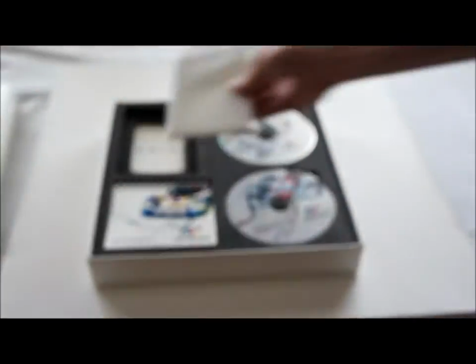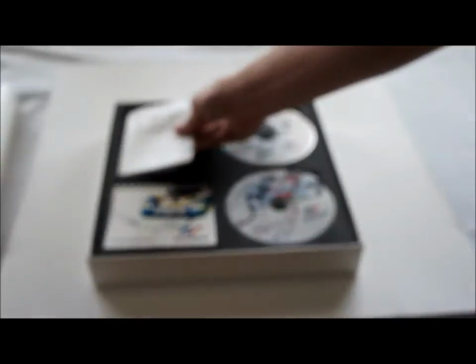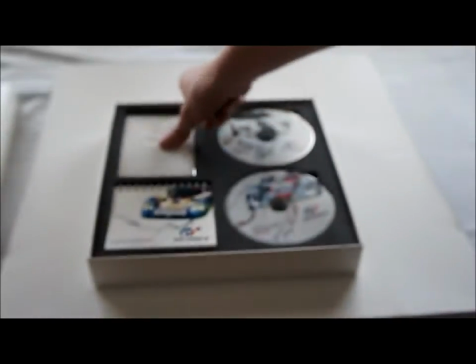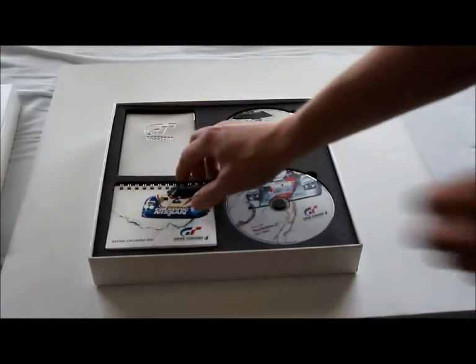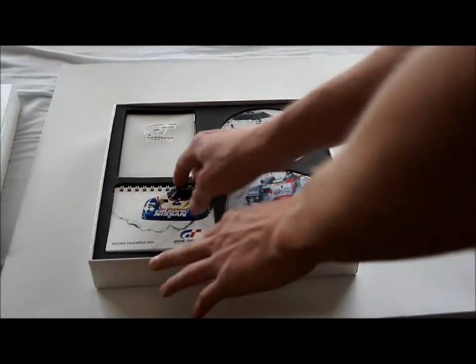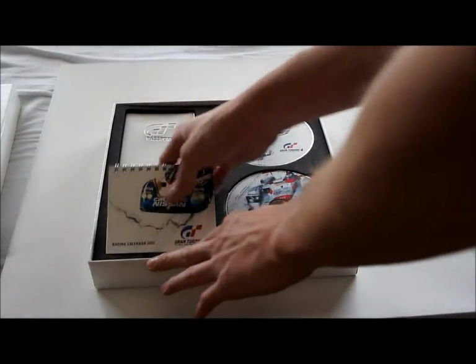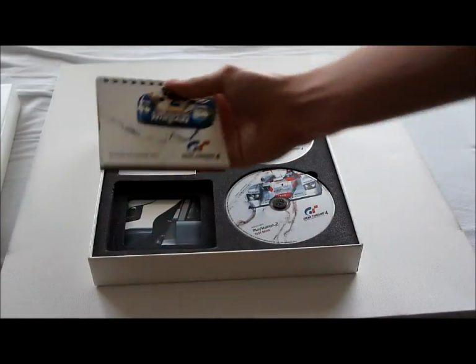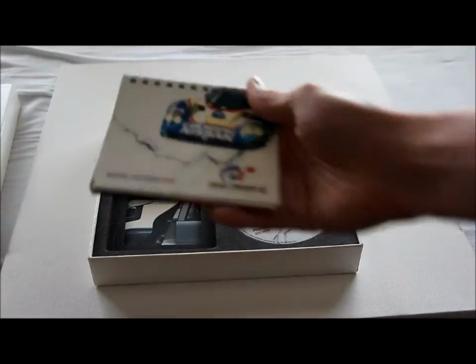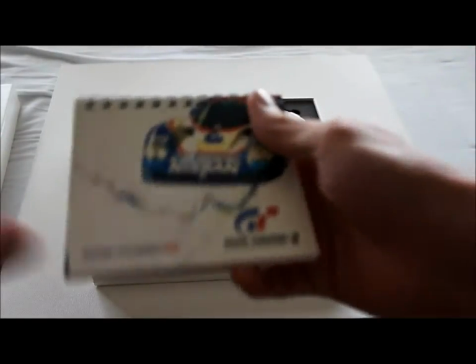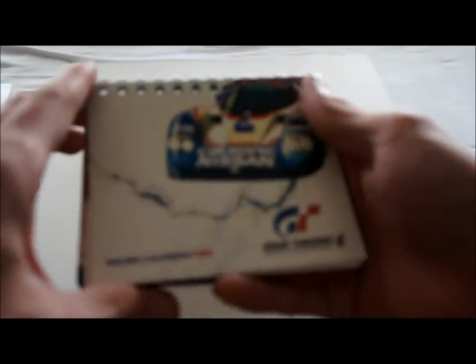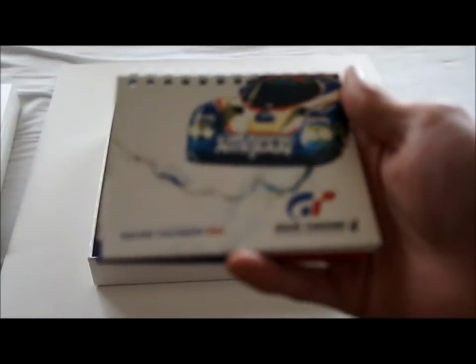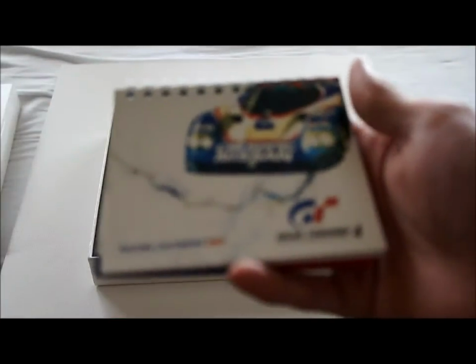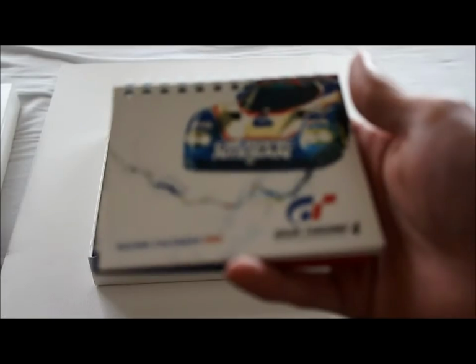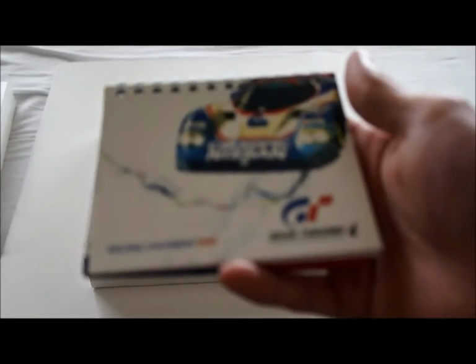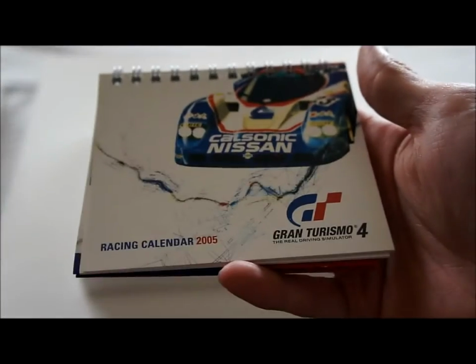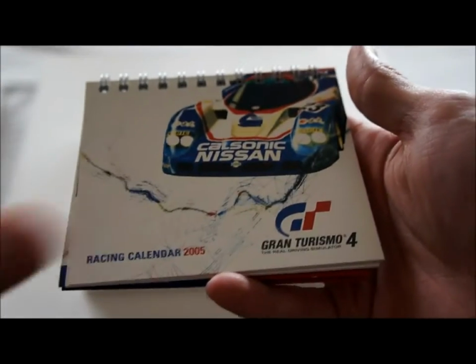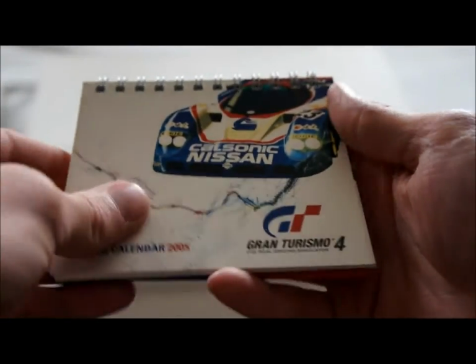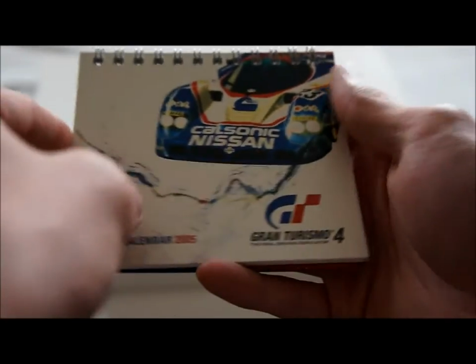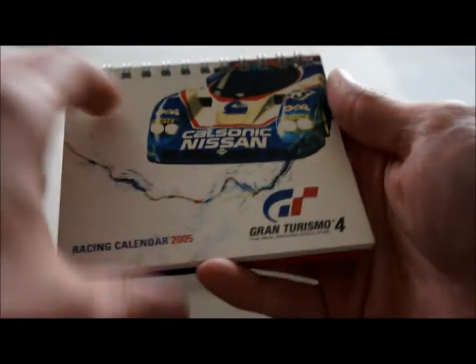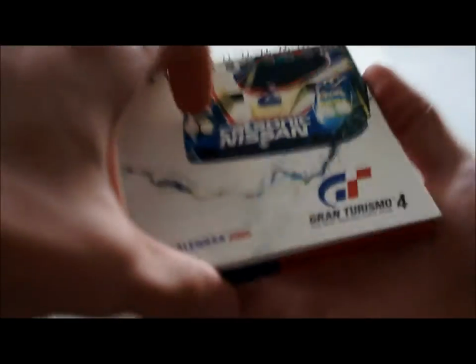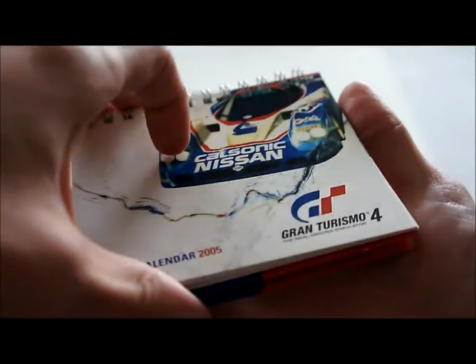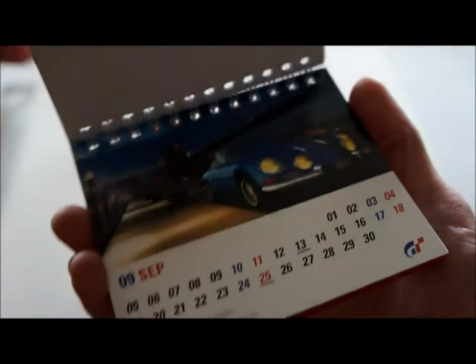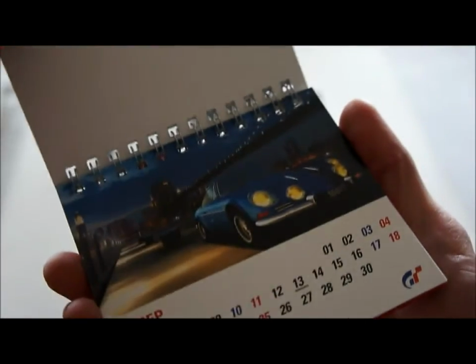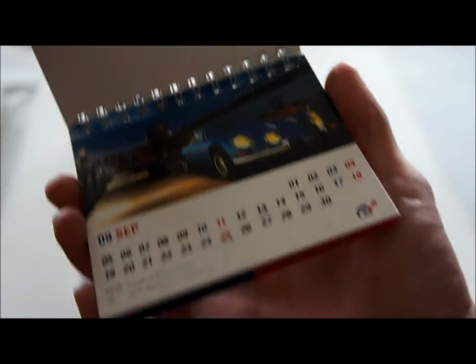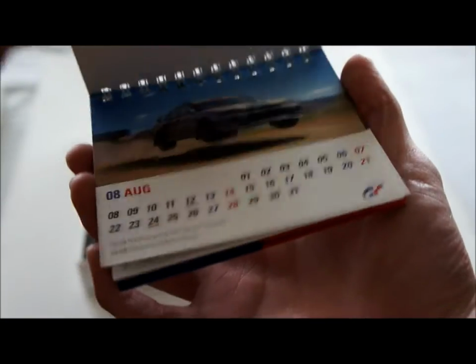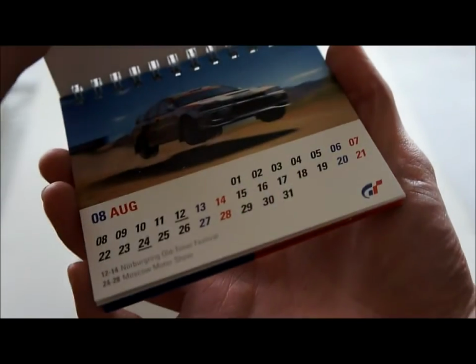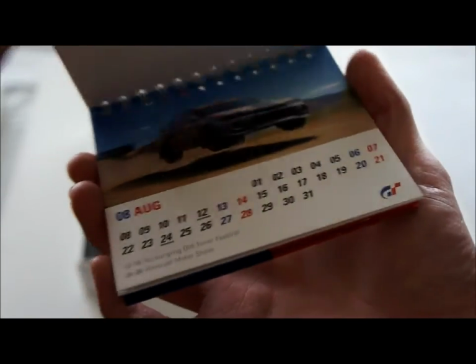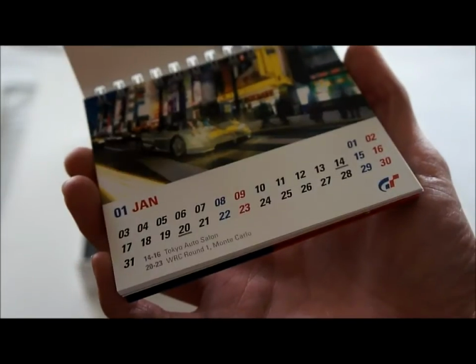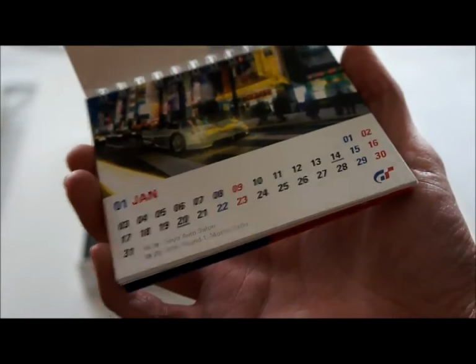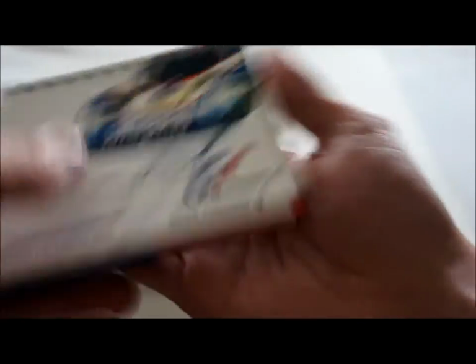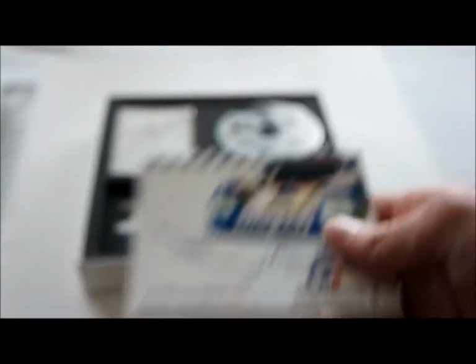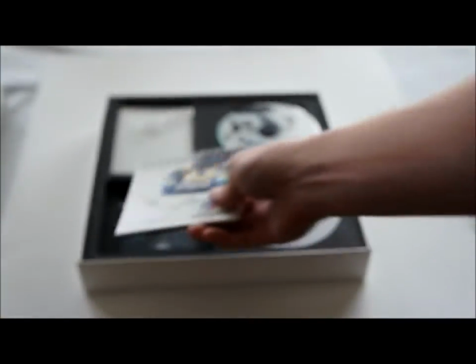And then the last item you can see here is a racing calendar — a really small calendar, year 2005. It has the months and of course pictures of cars.